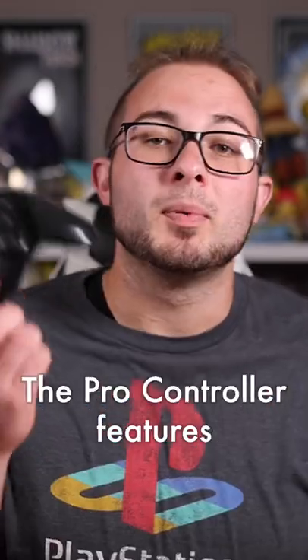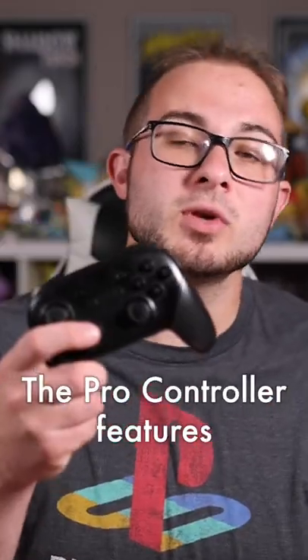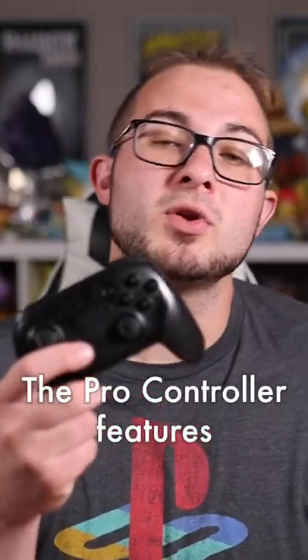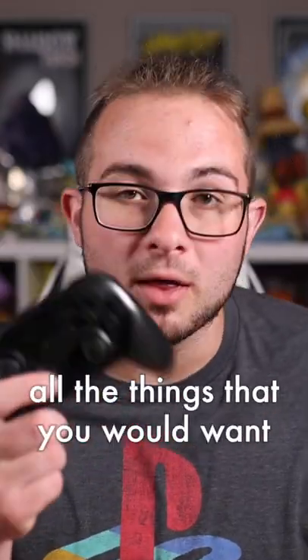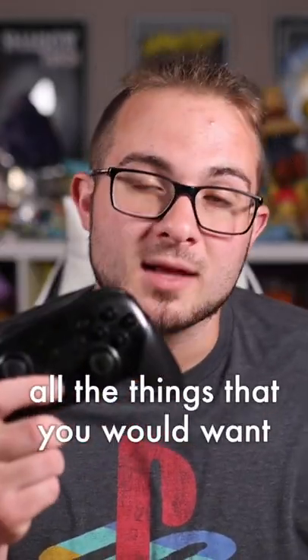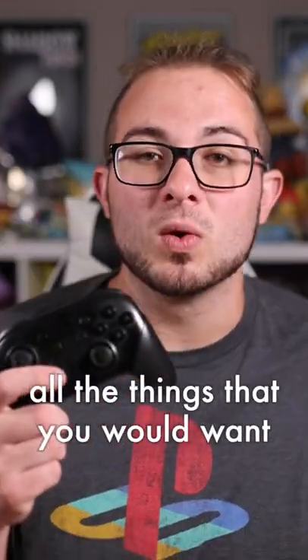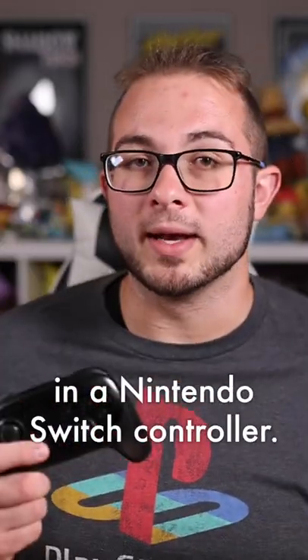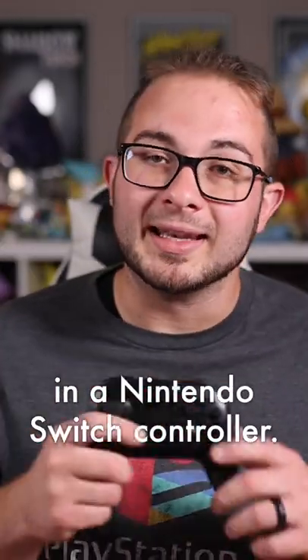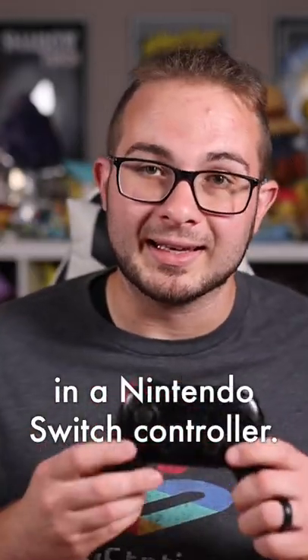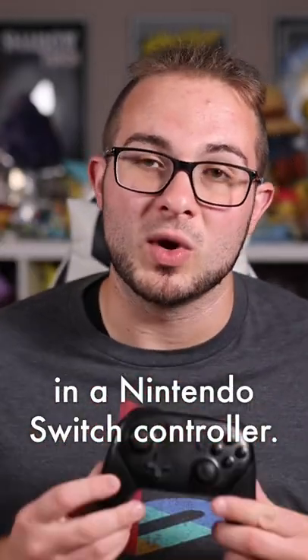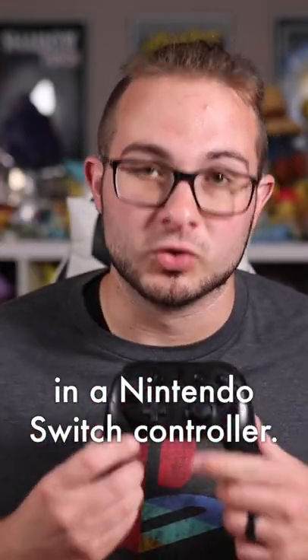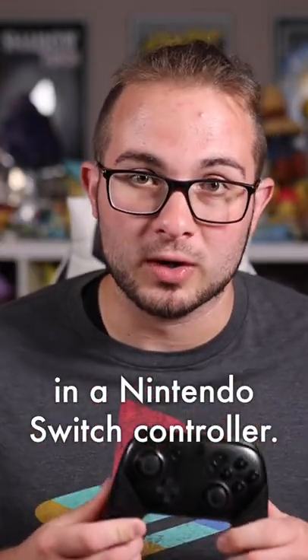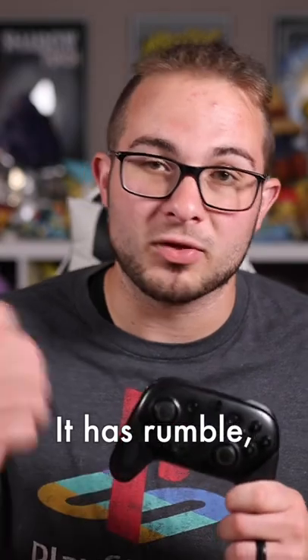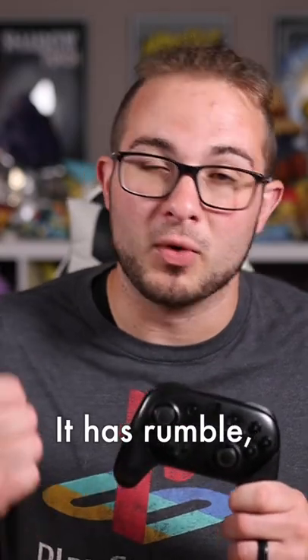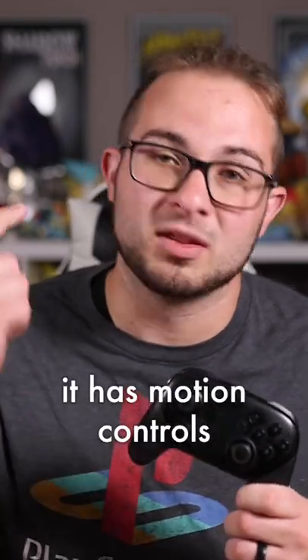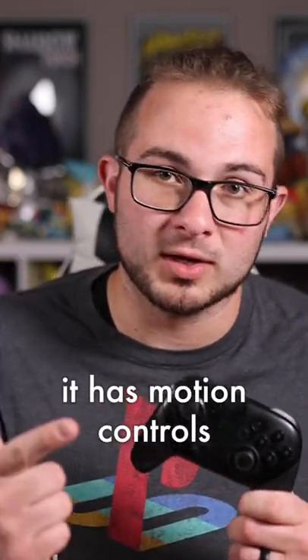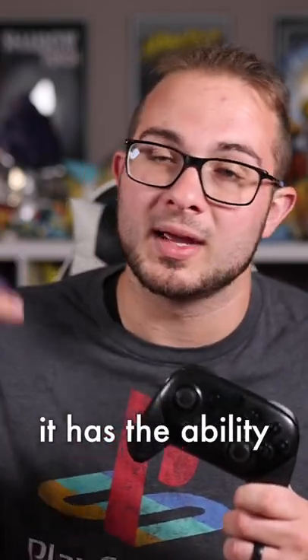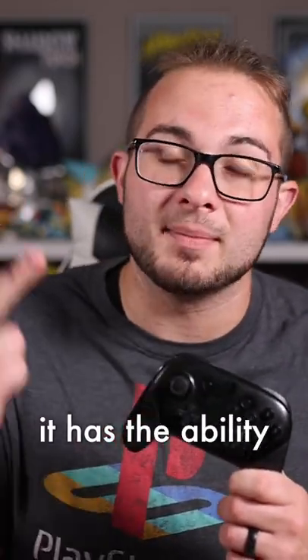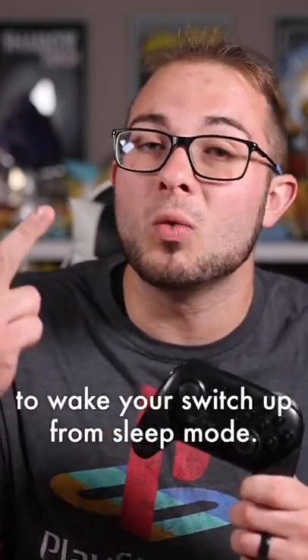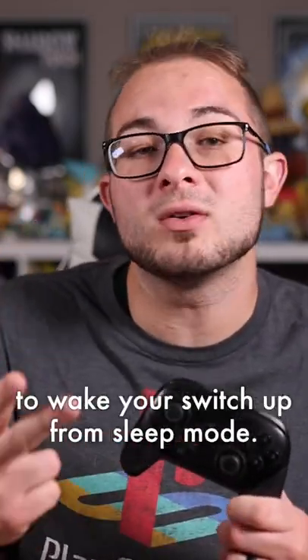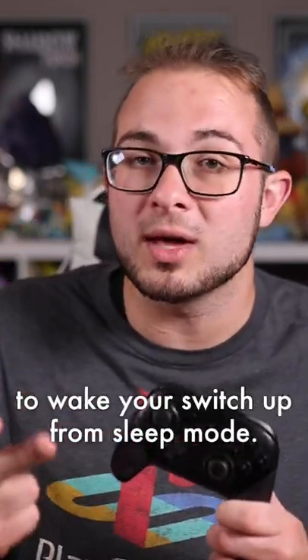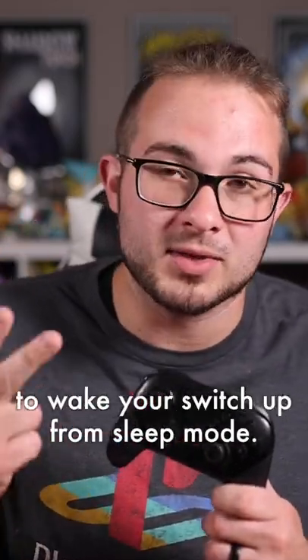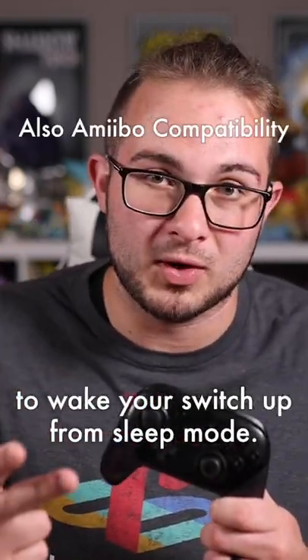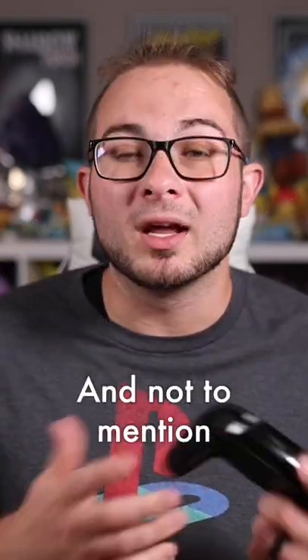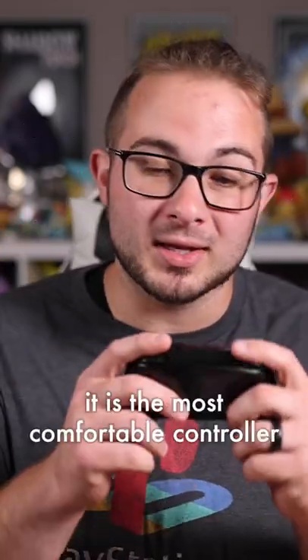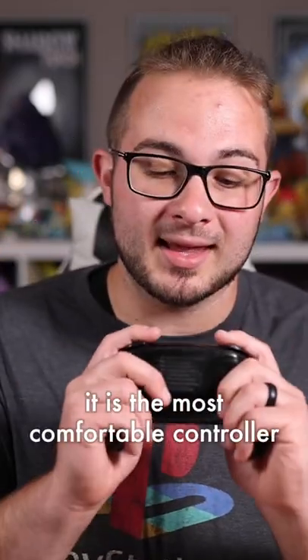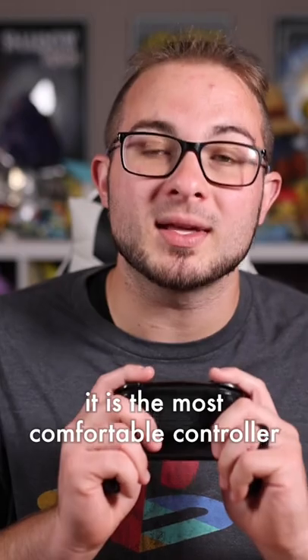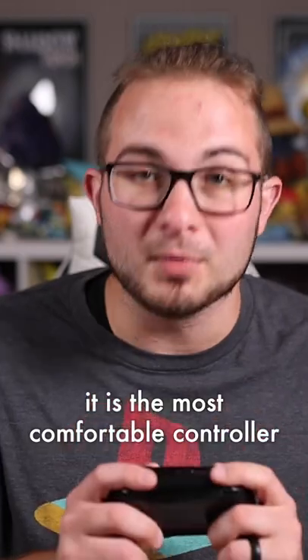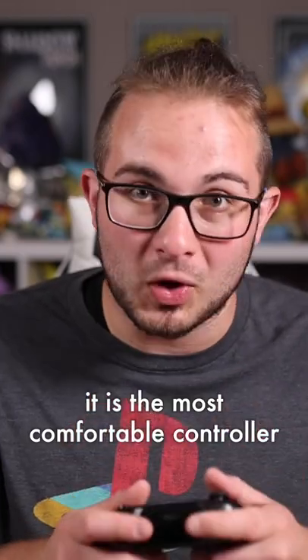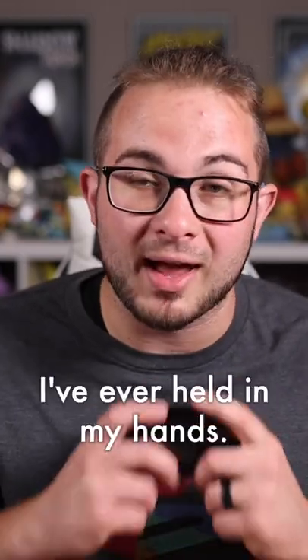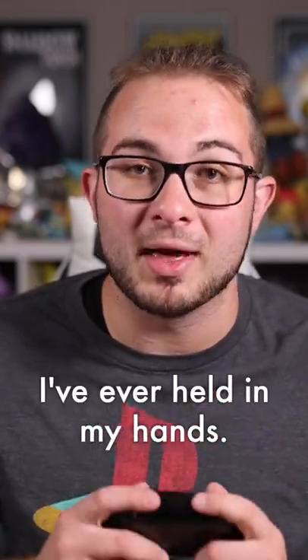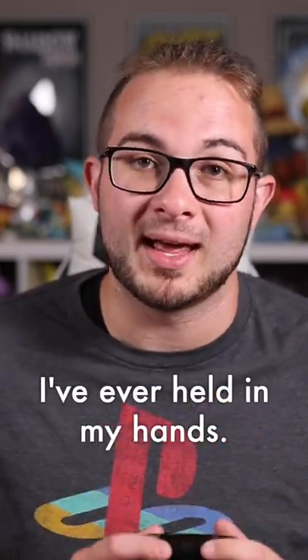The Pro Controller features all the things that you would want in a Nintendo Switch controller. It has rumble, it has motion controls, it has the ability to wake your Switch up from sleep mode. And not to mention it is the most comfortable controller I've ever held in my hands.